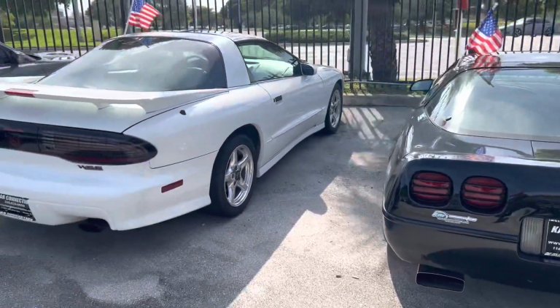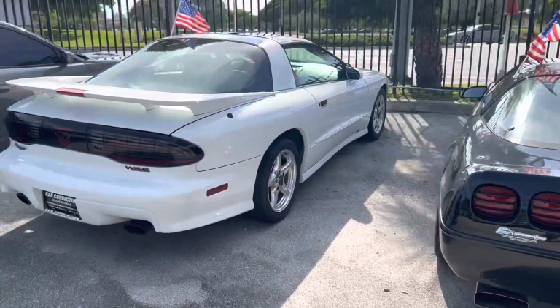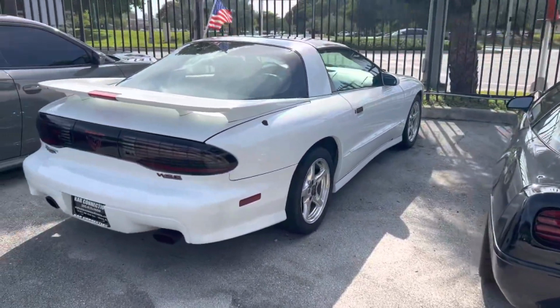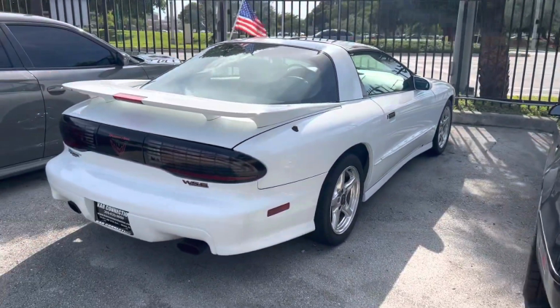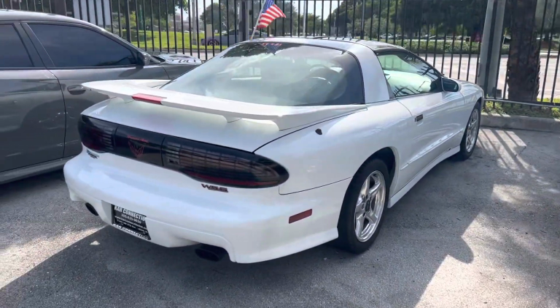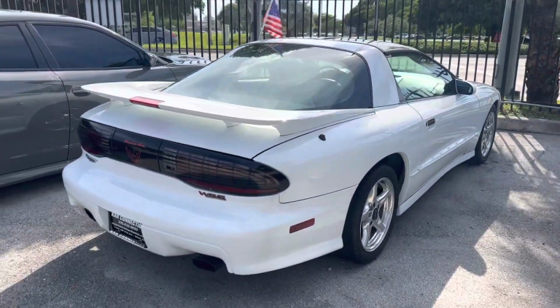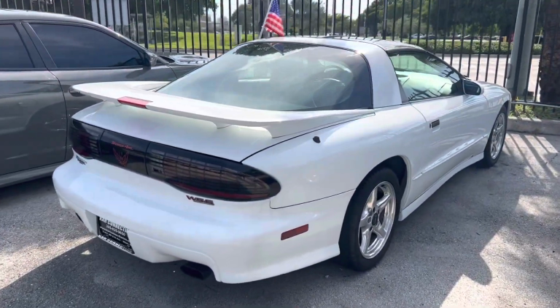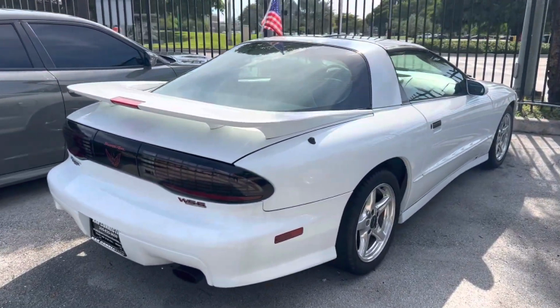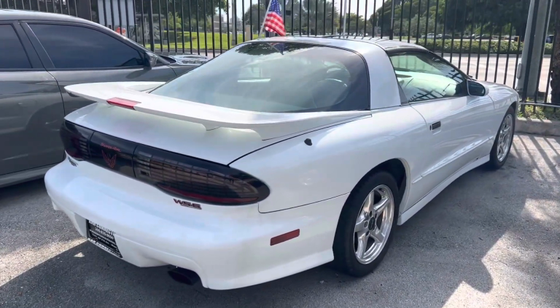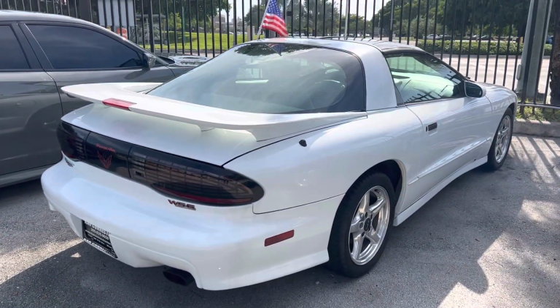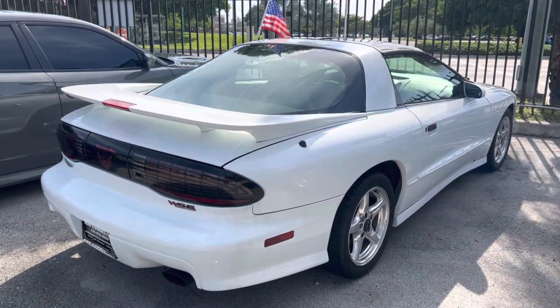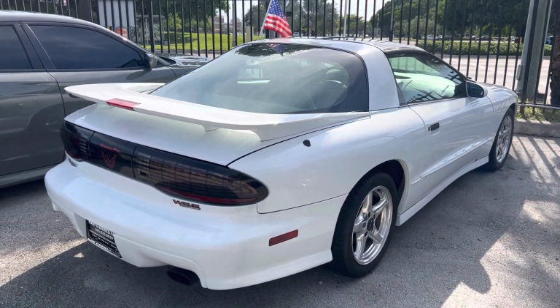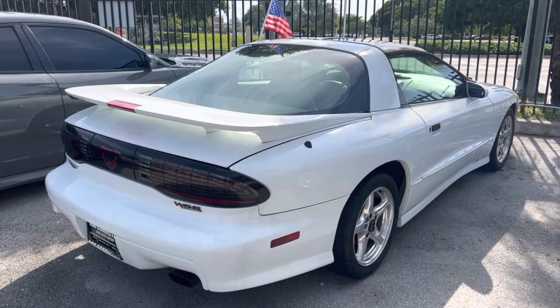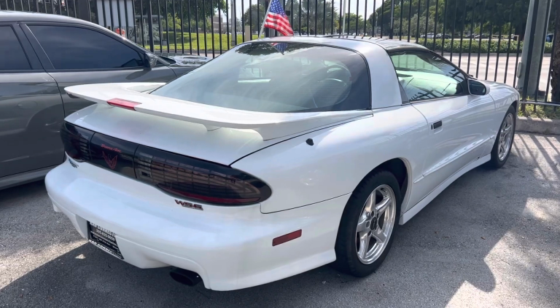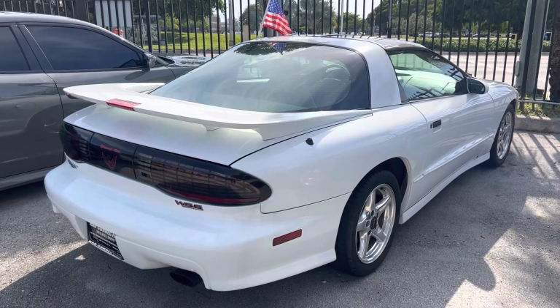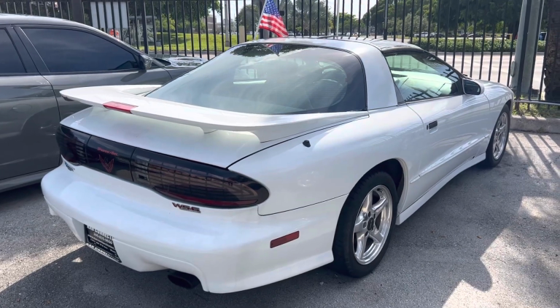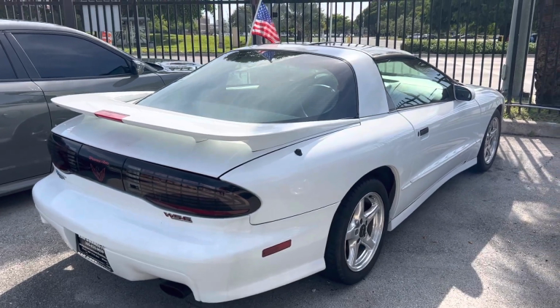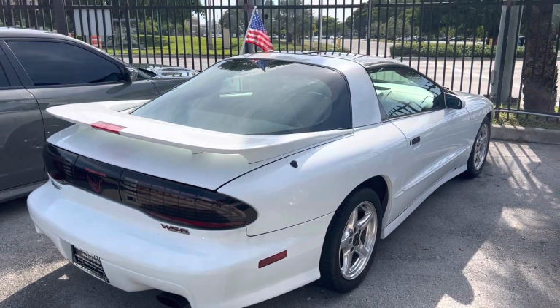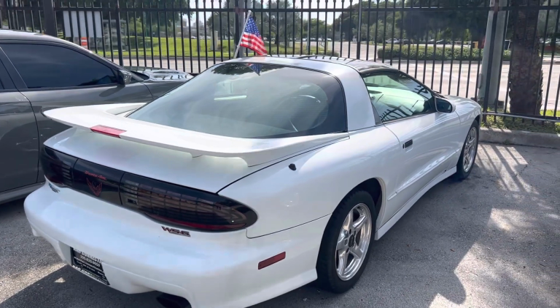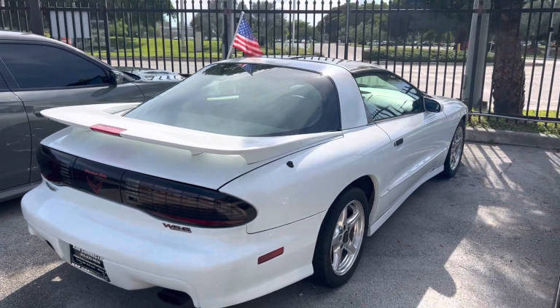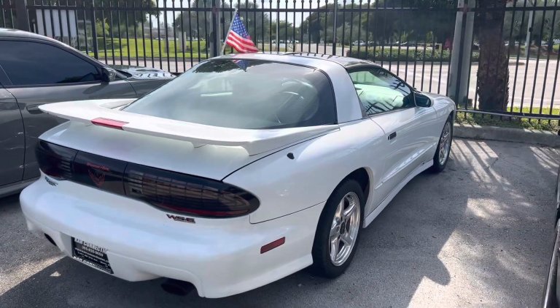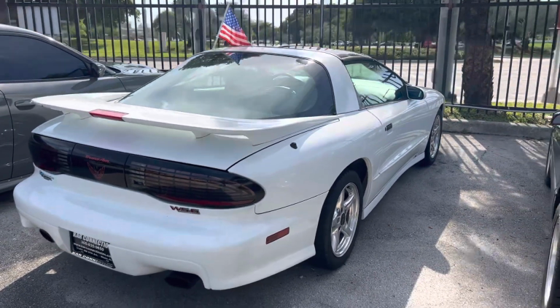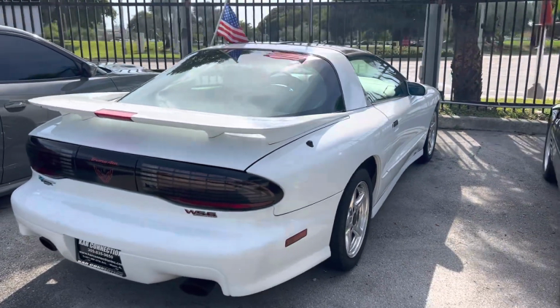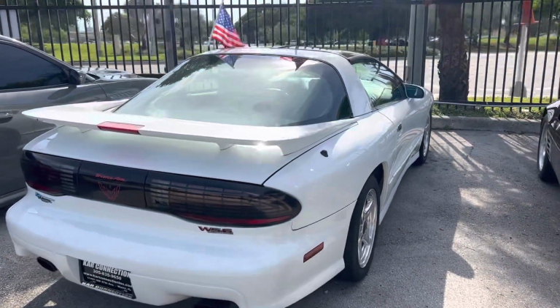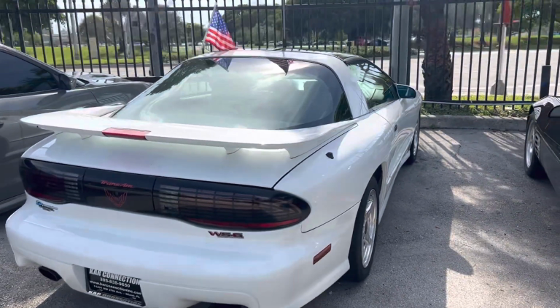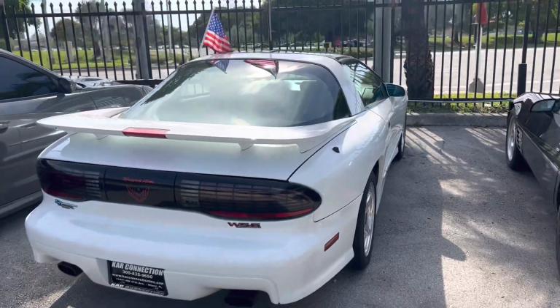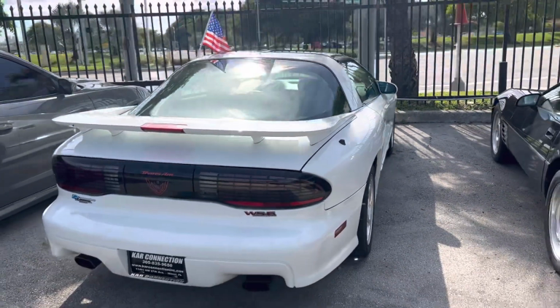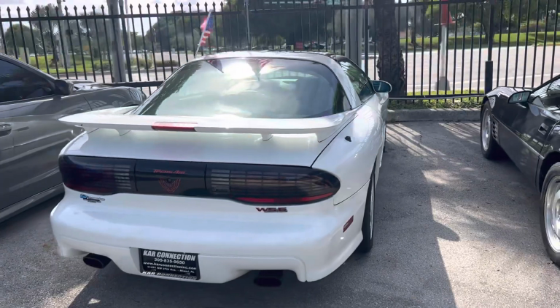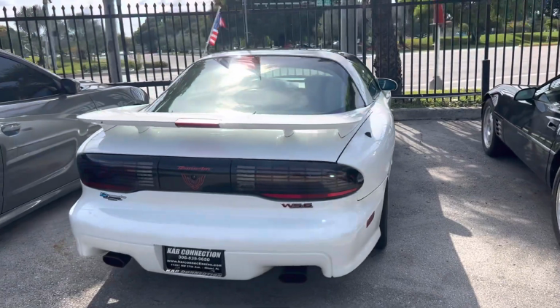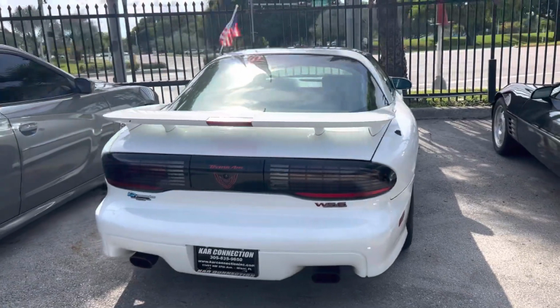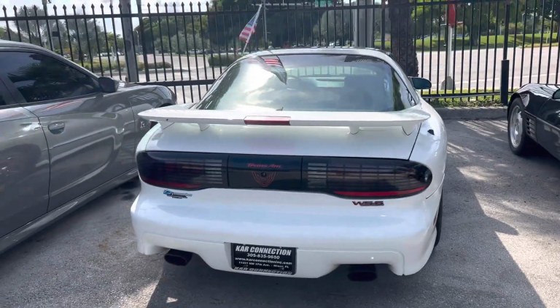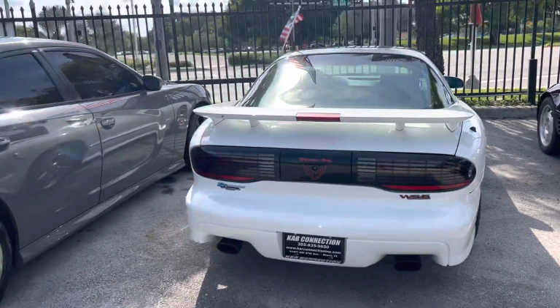Another rare car — it's a '97, which is the last year for this body style, WS6 Trans Am. No mods, this thing is all original factory, running and driving great.